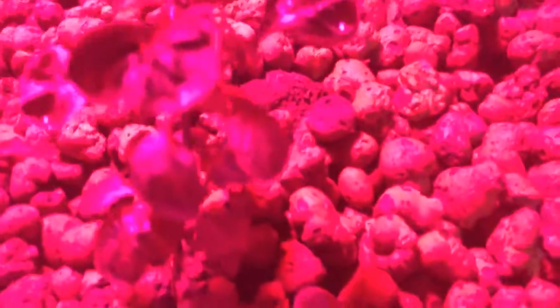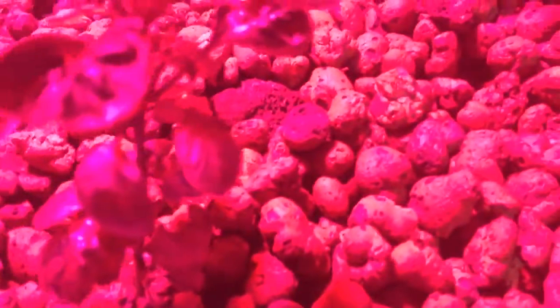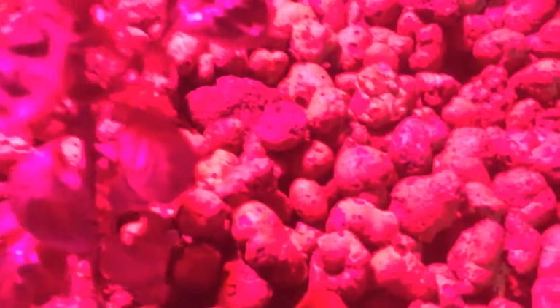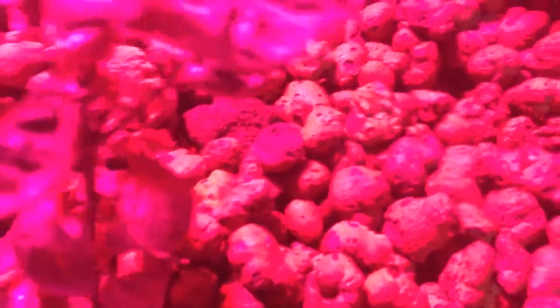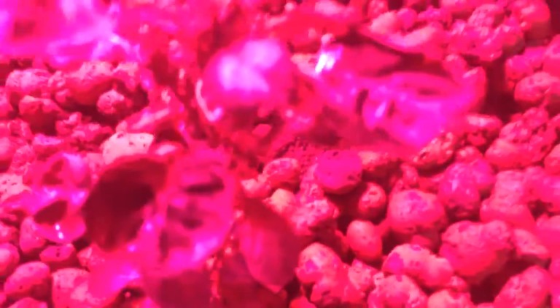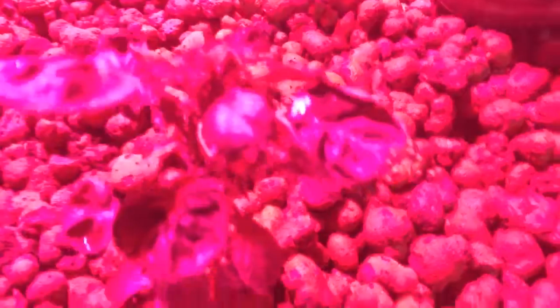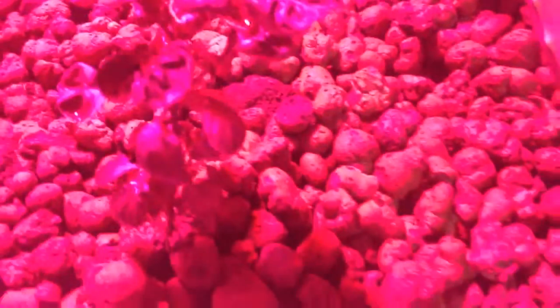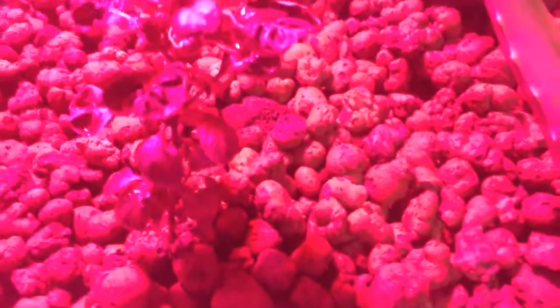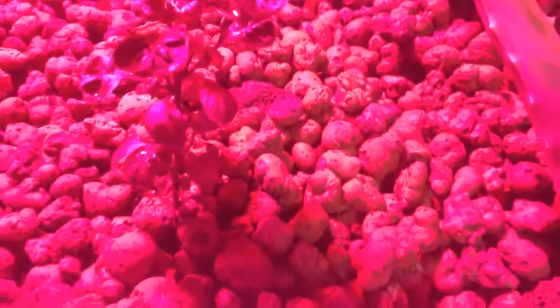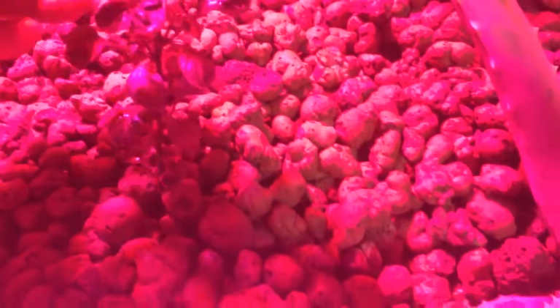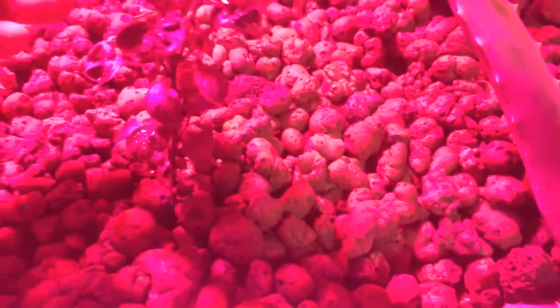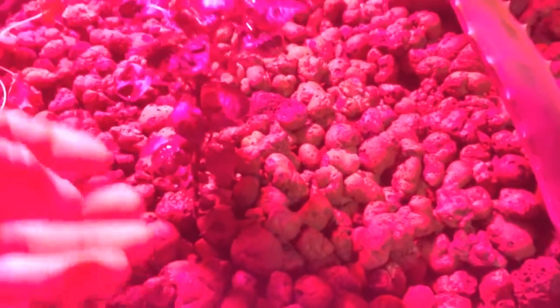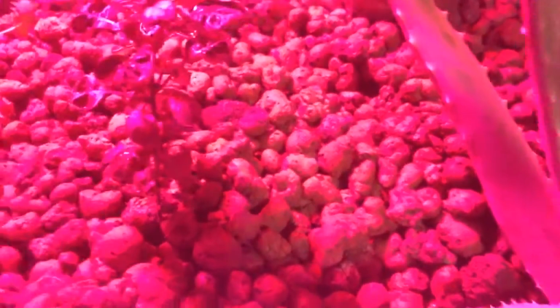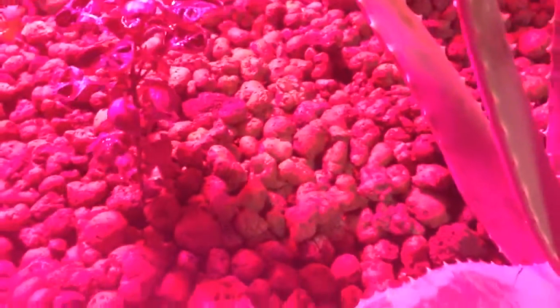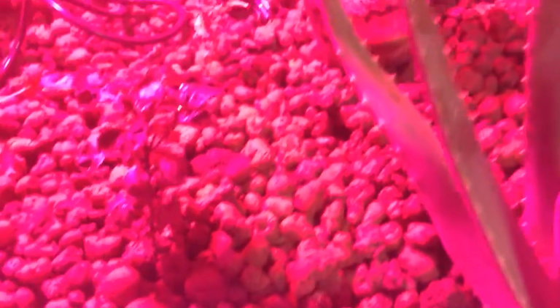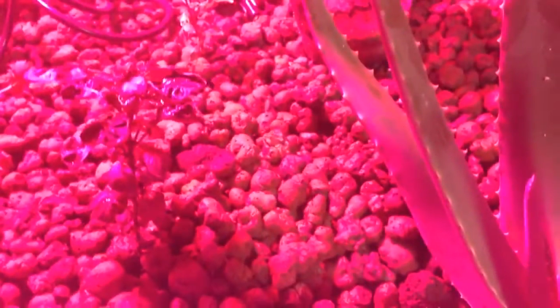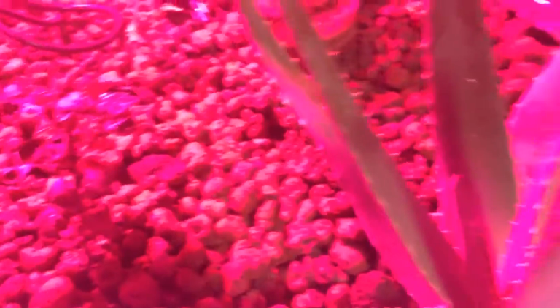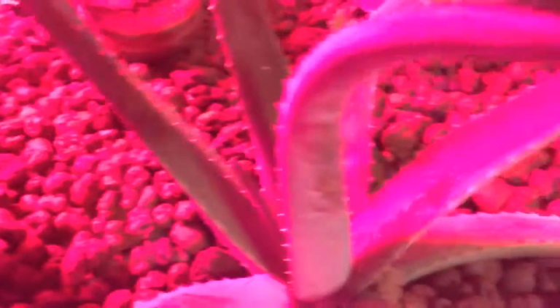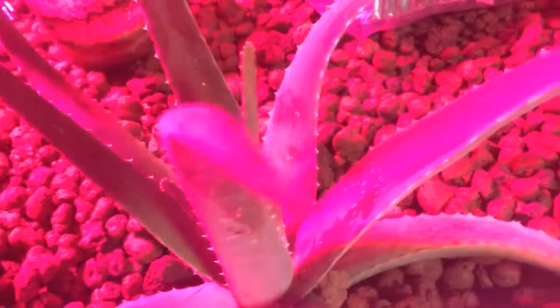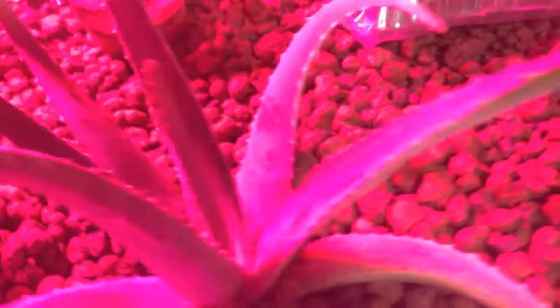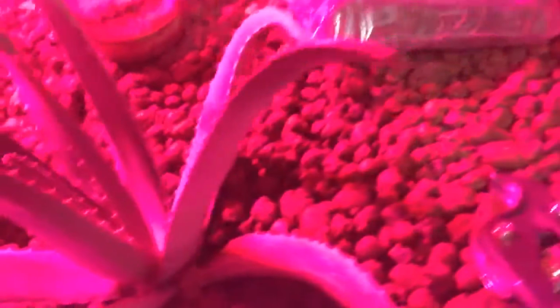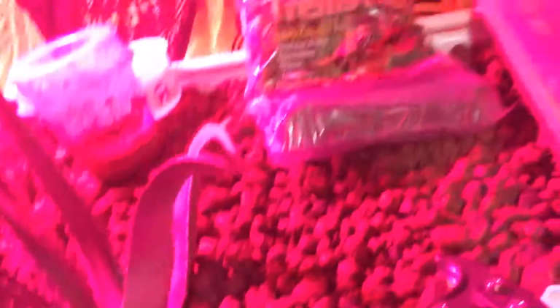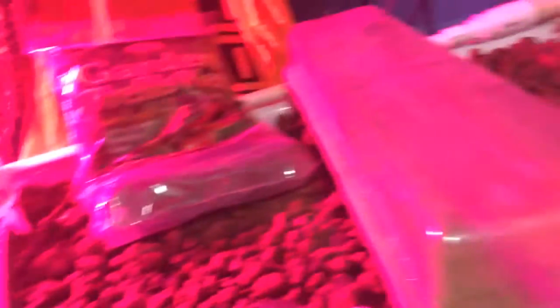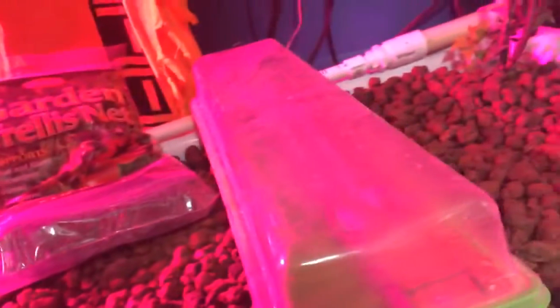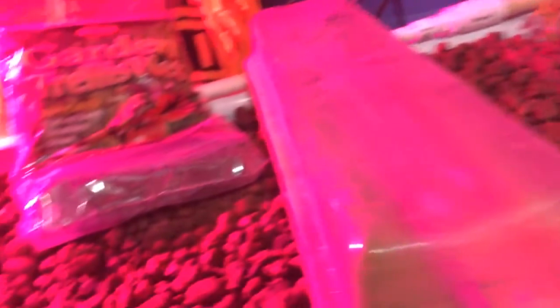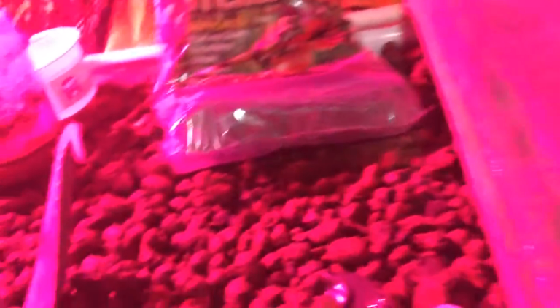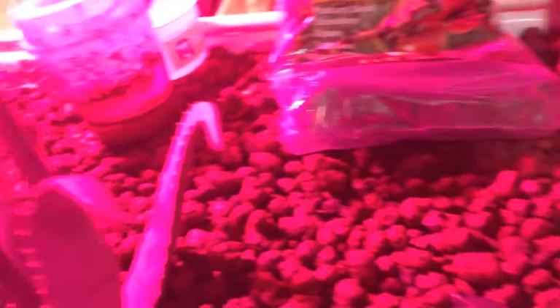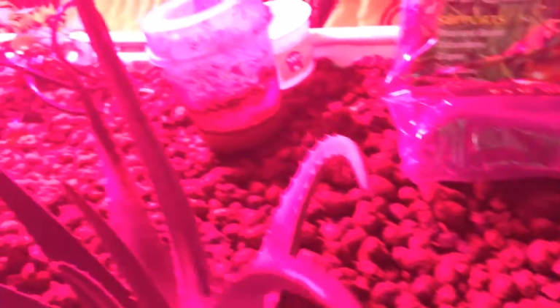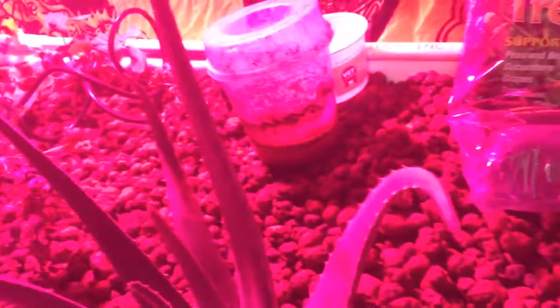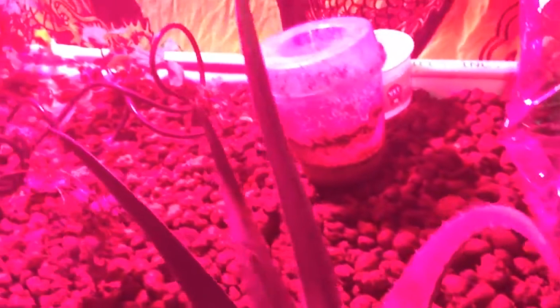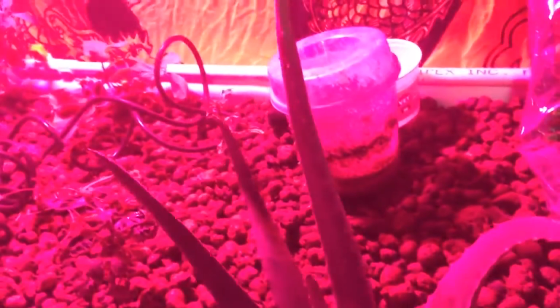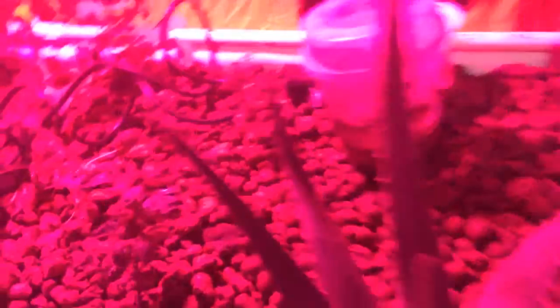Frickin' spider mites on my chili plants. I'm going to get rid of them somehow. So yeah, she's all going way better.